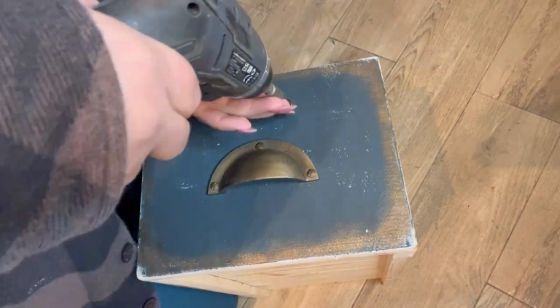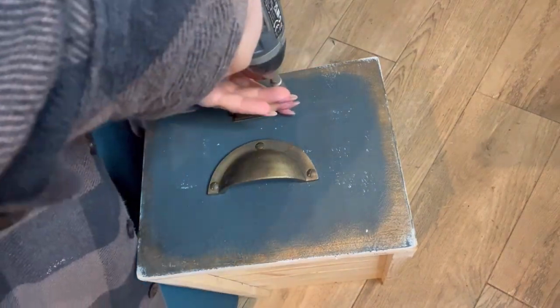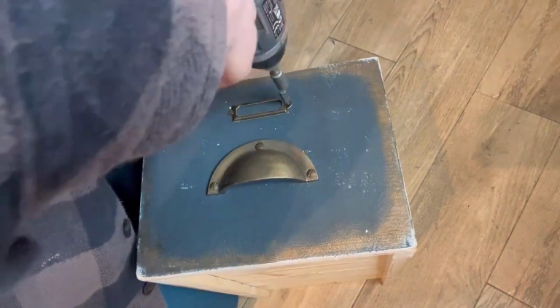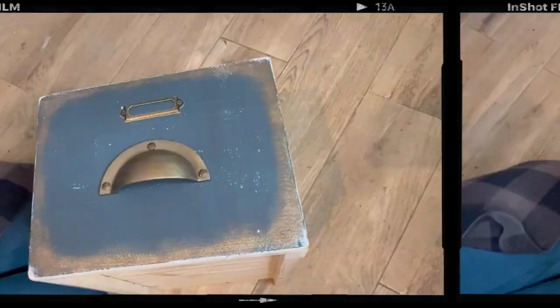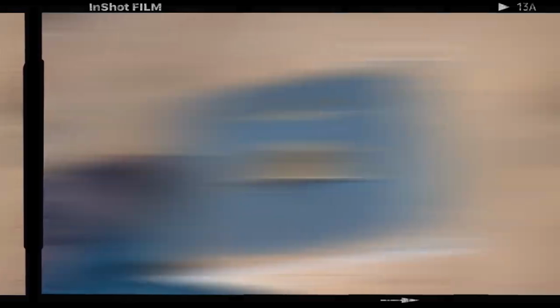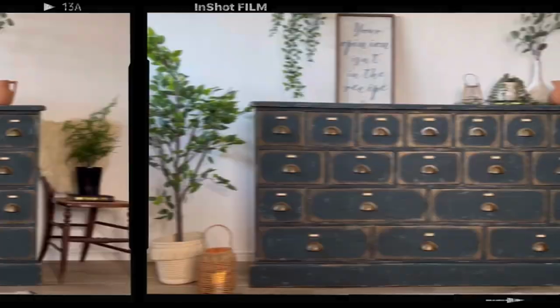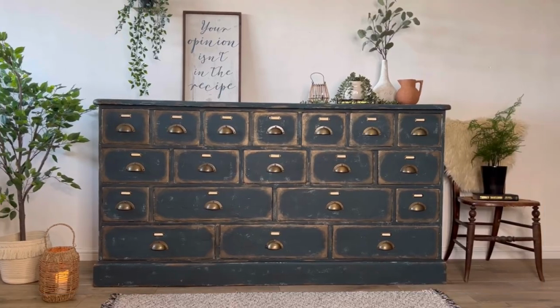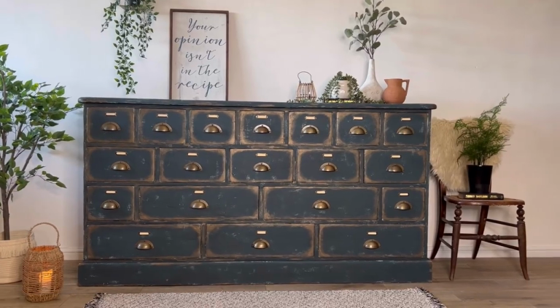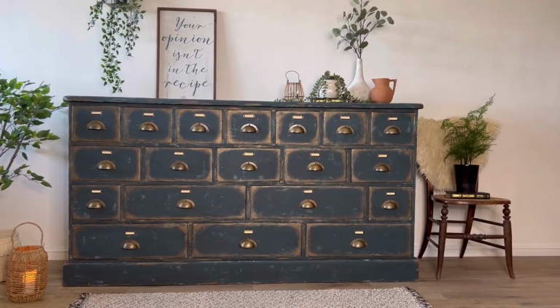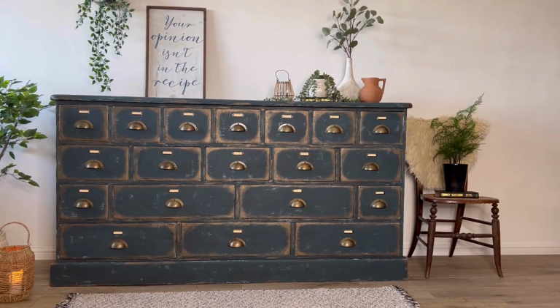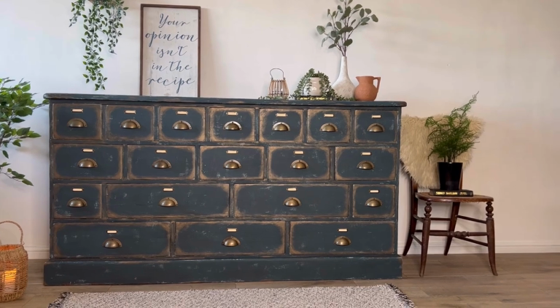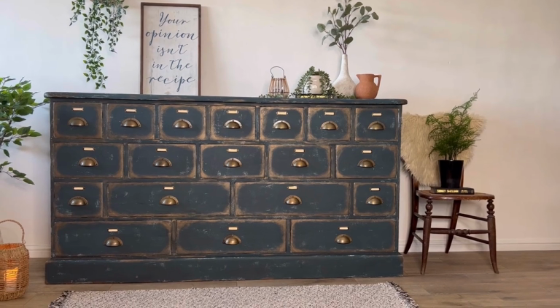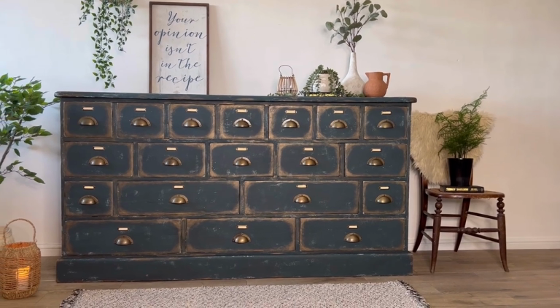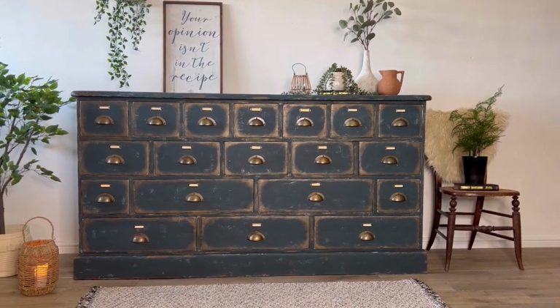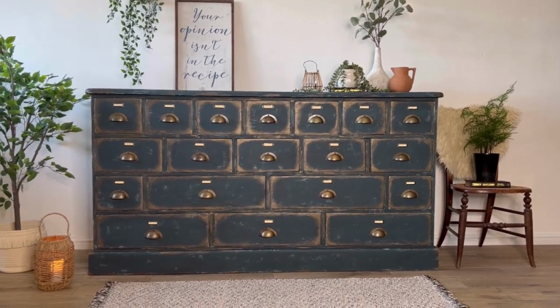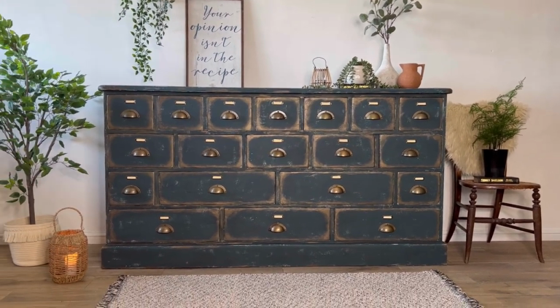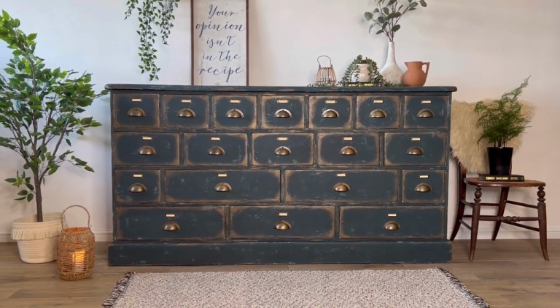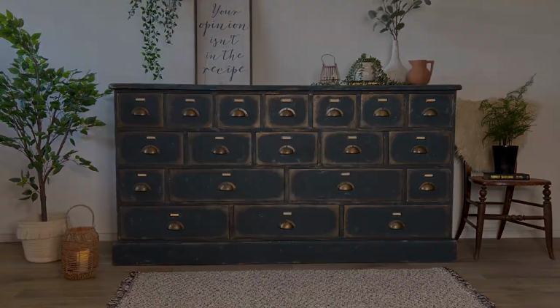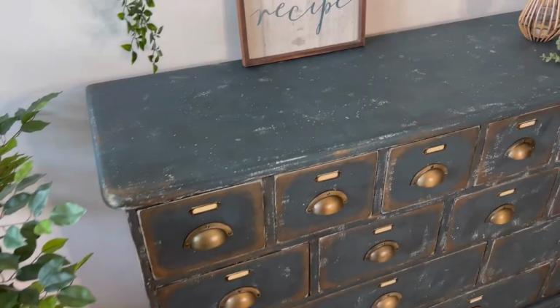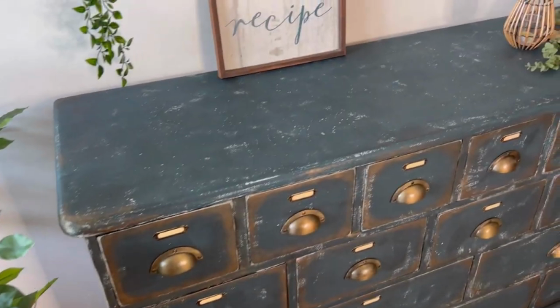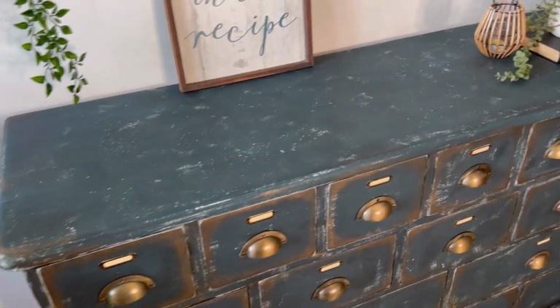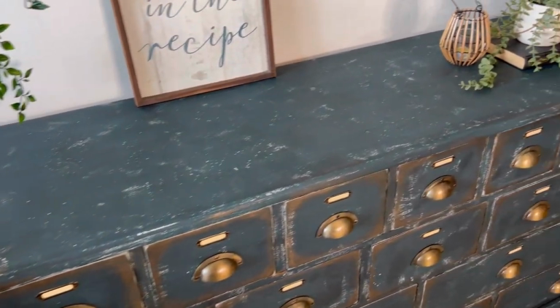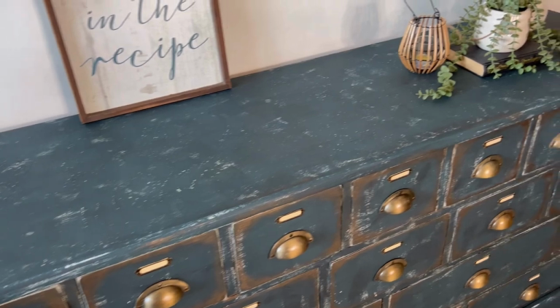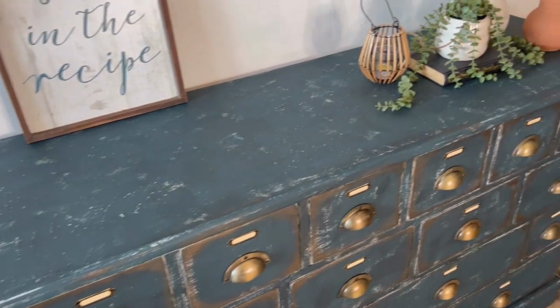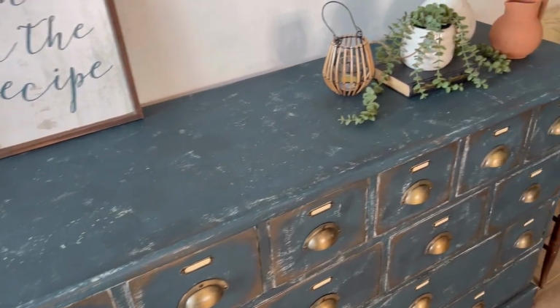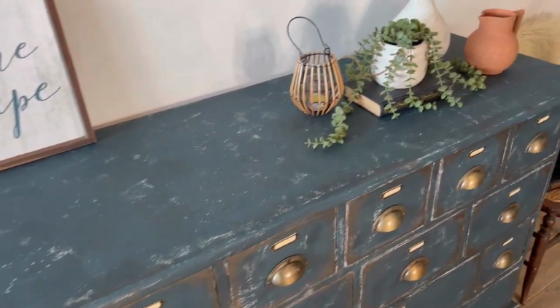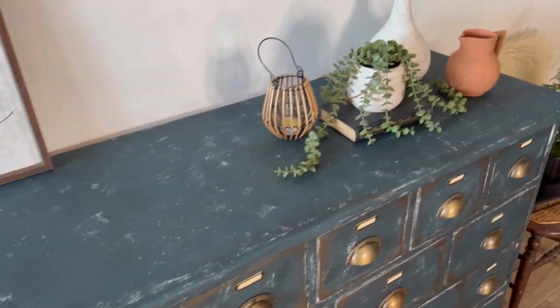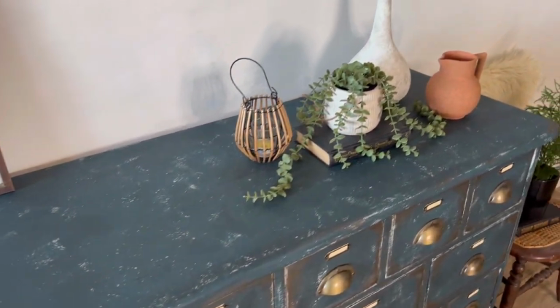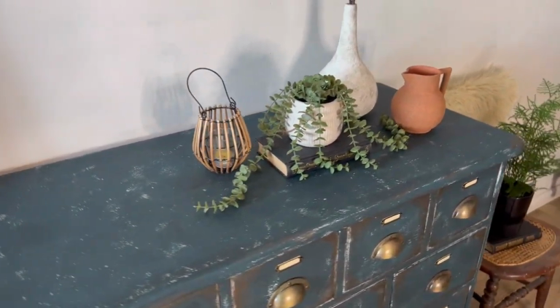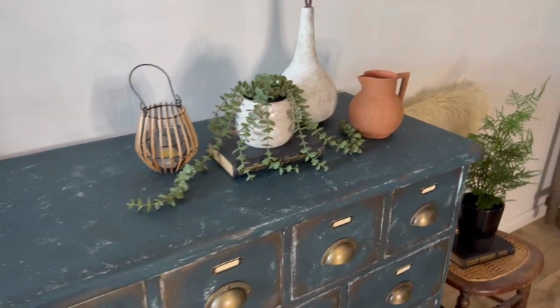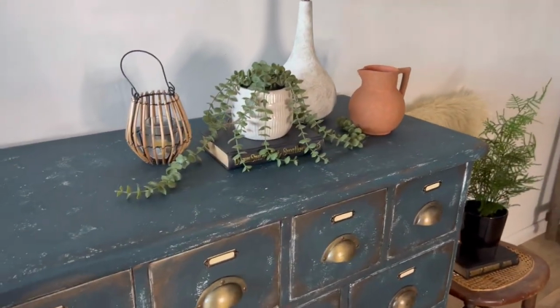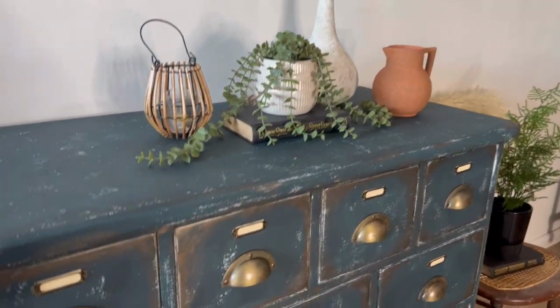Are you ready to see the final look? Here she is! Here's a close-up so you can see the texture and all those gorgeous layers of paint.